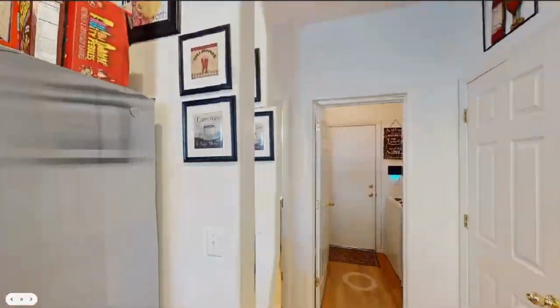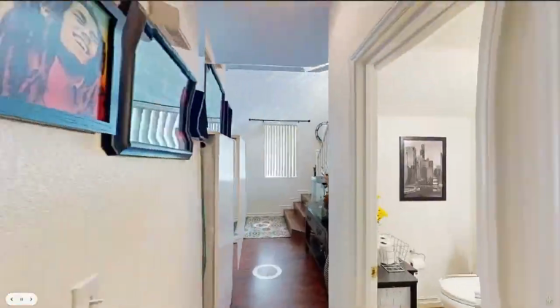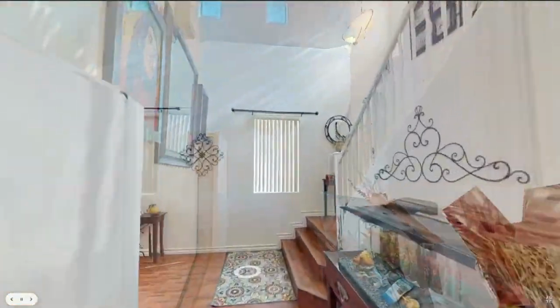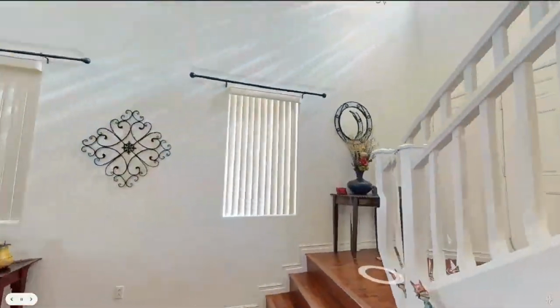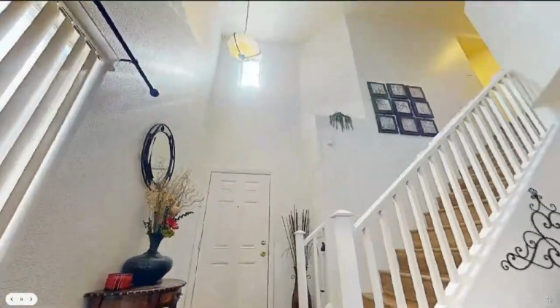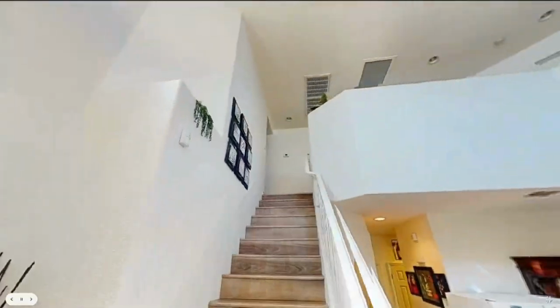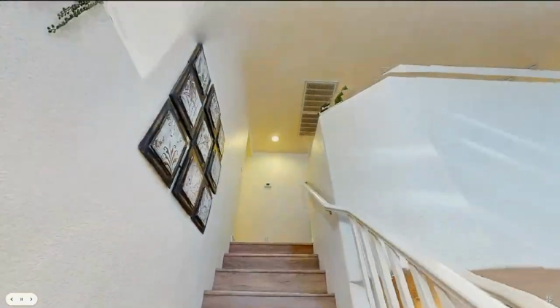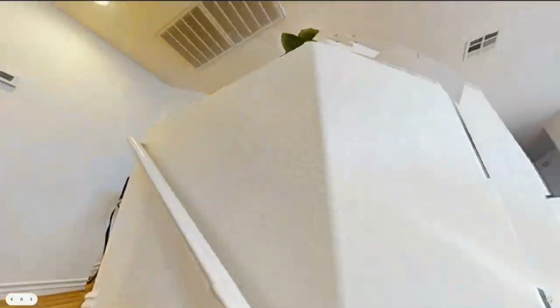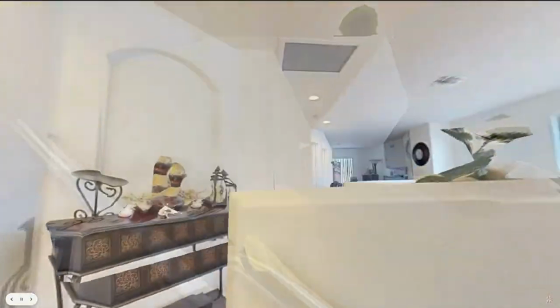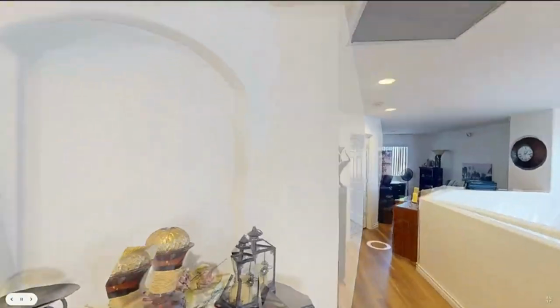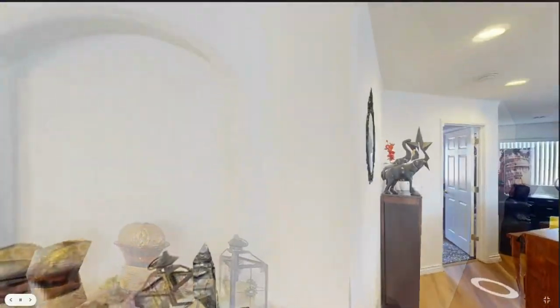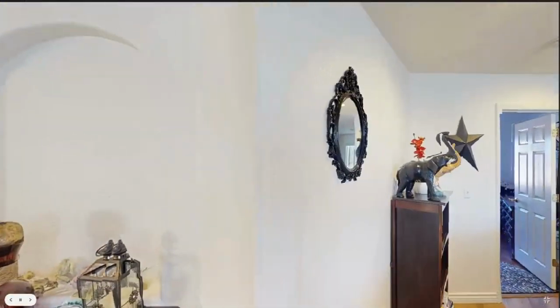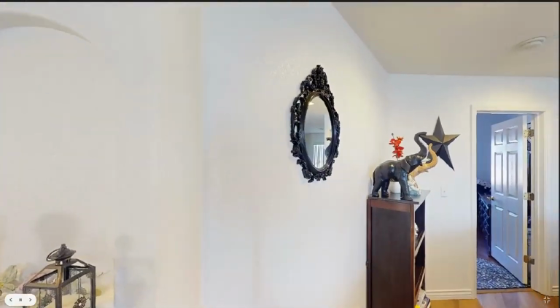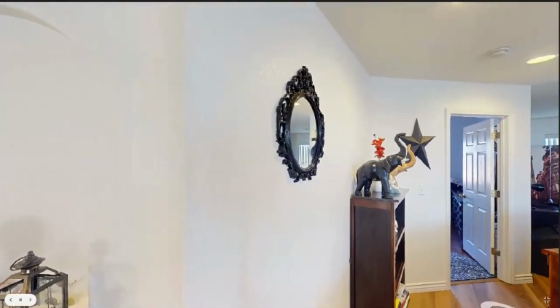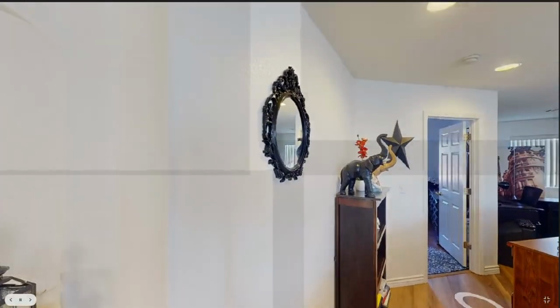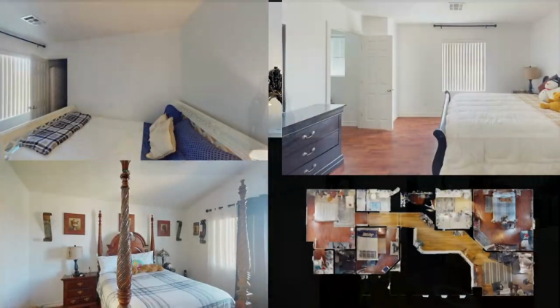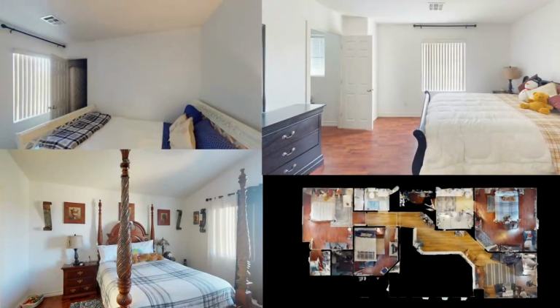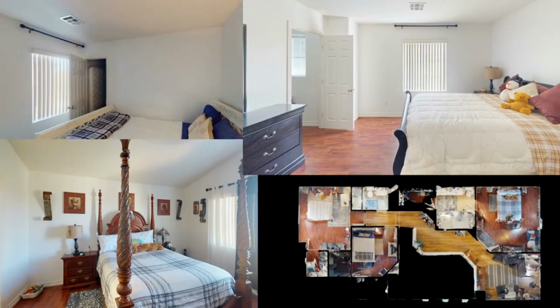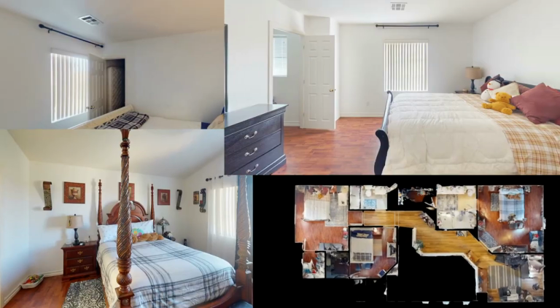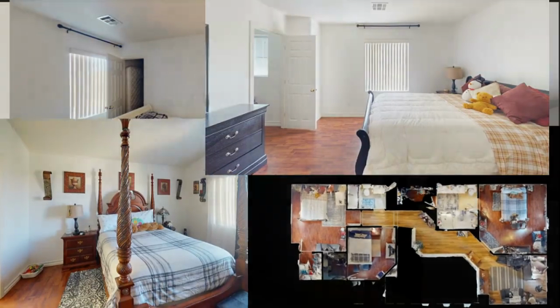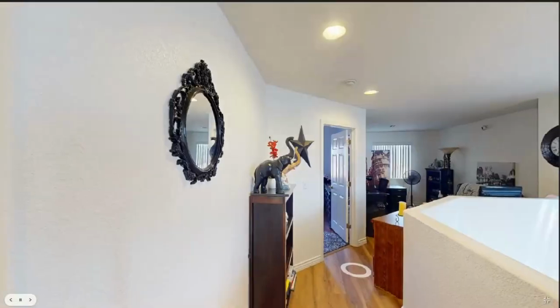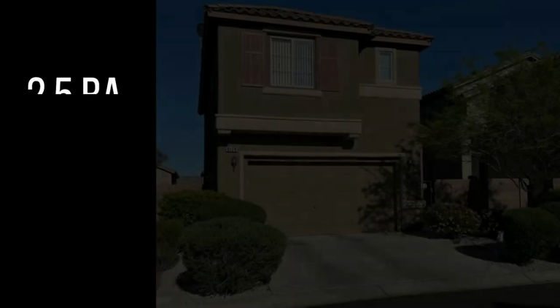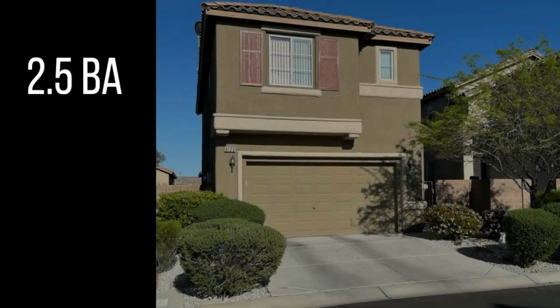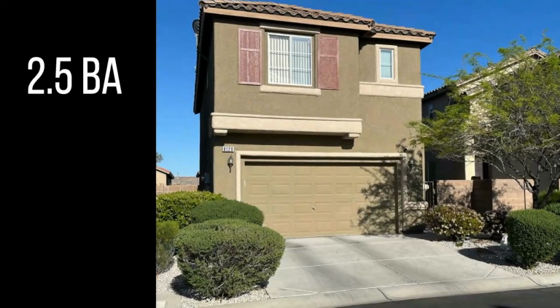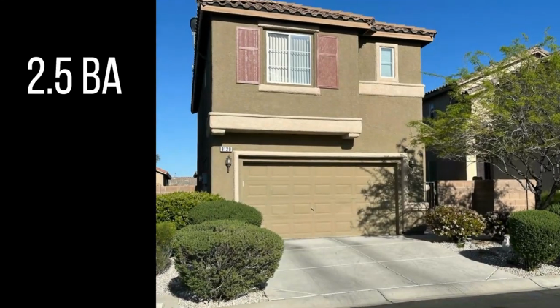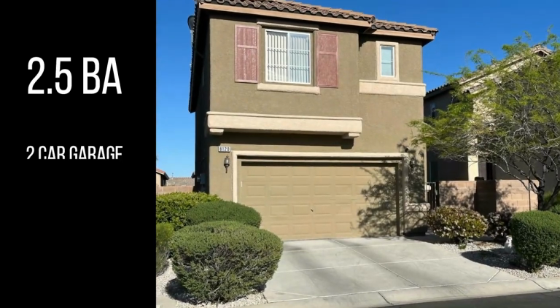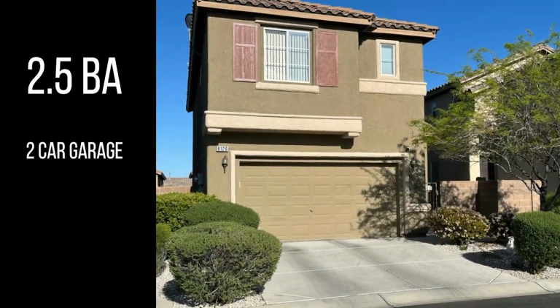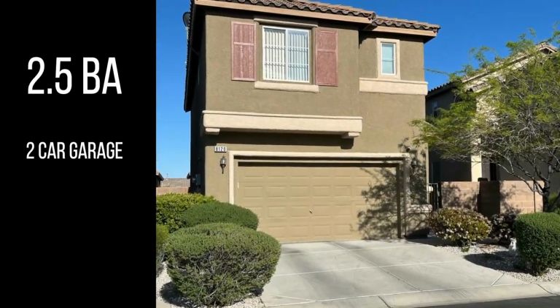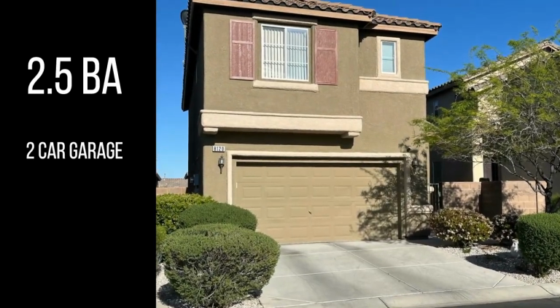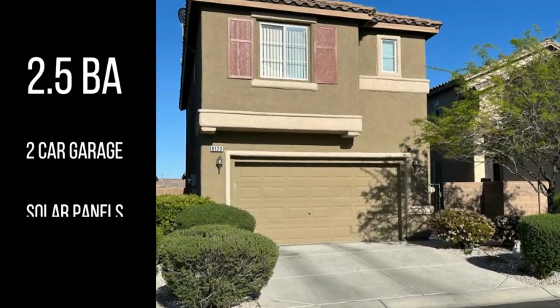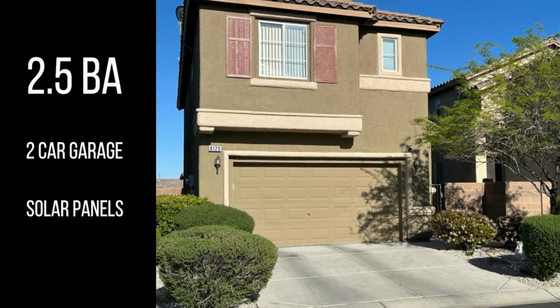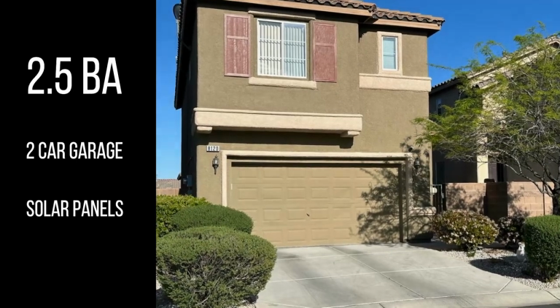Upstairs, you'll find all three bedrooms with the primary suite separated from the other two, plus a versatile loft. The home also features two and a half baths, a two-car garage, and even solar panels.